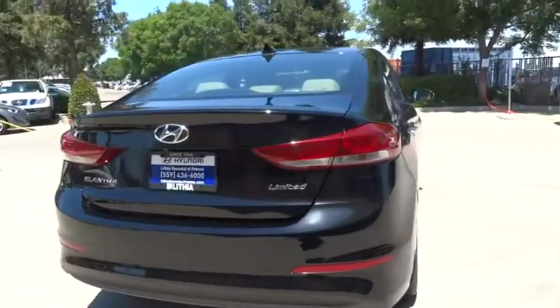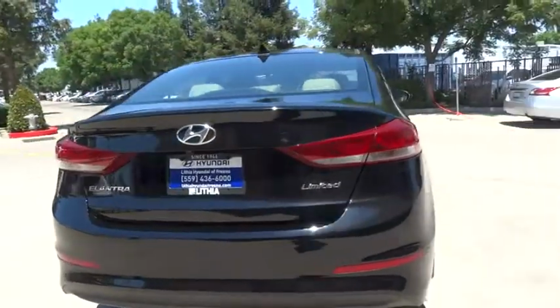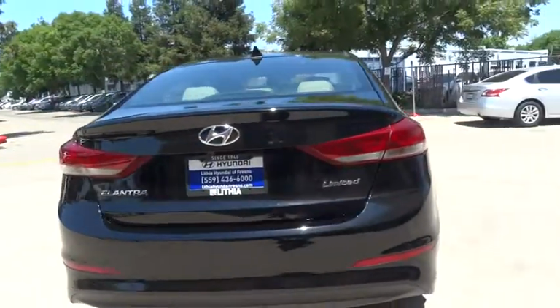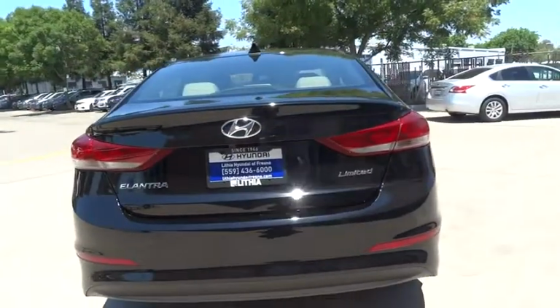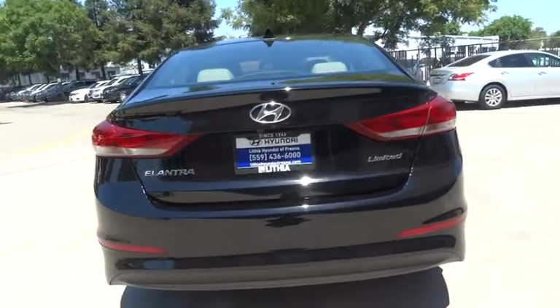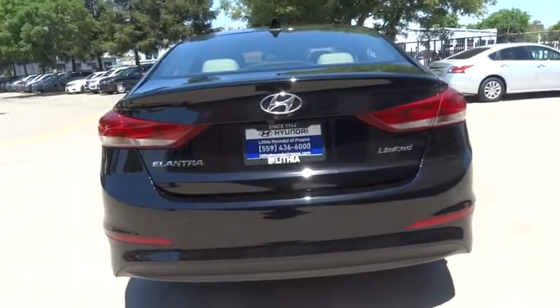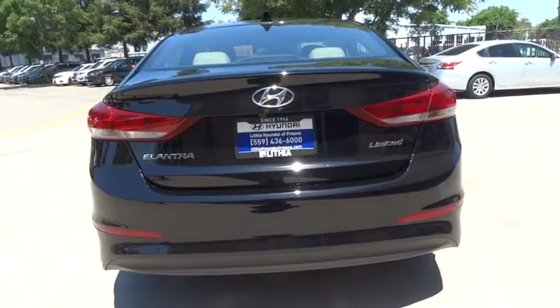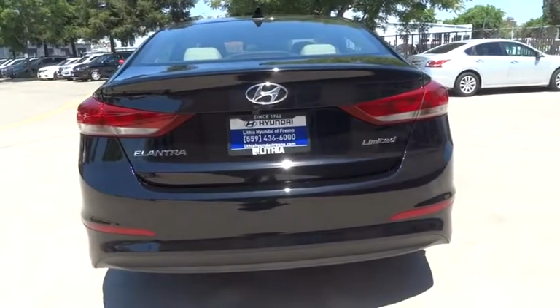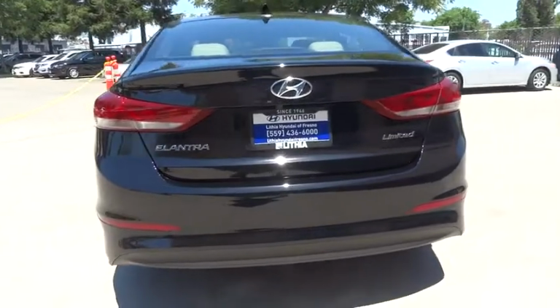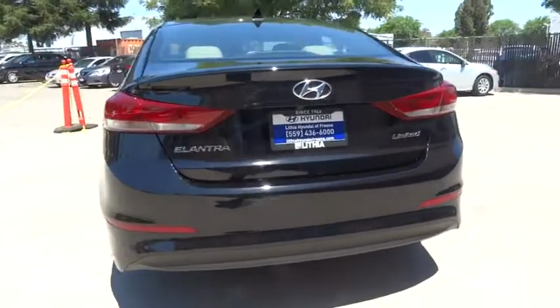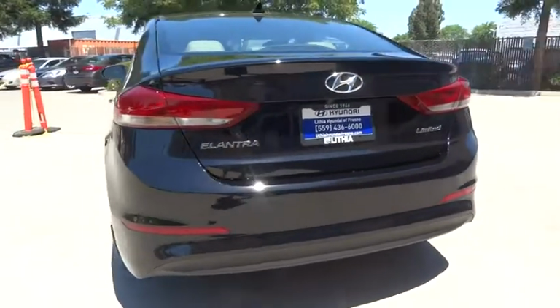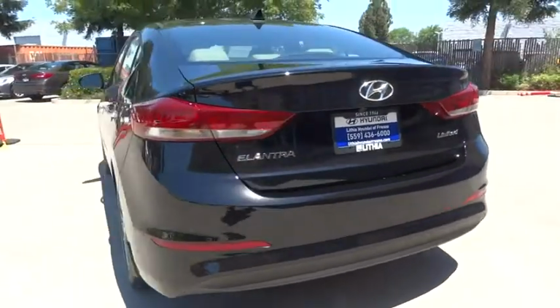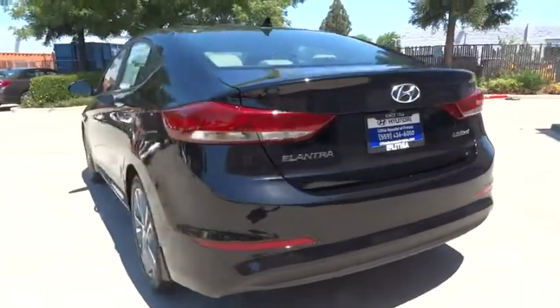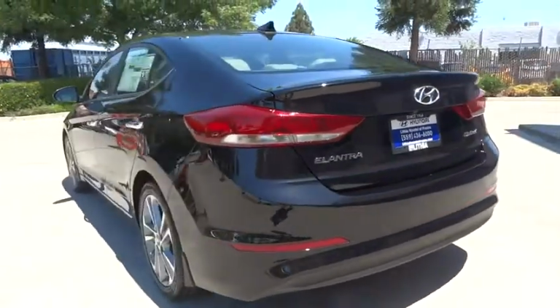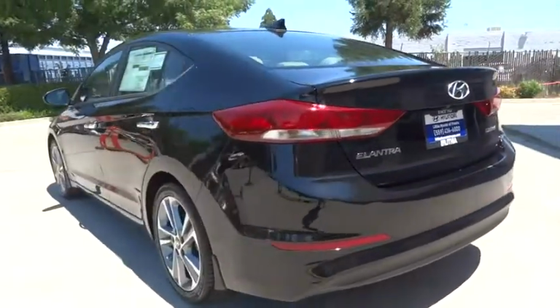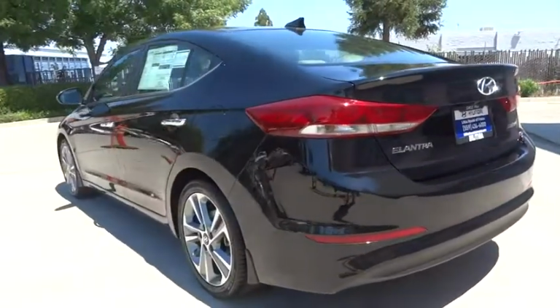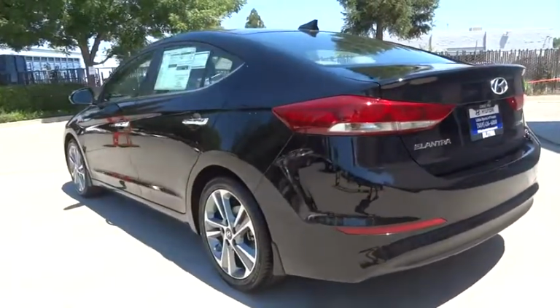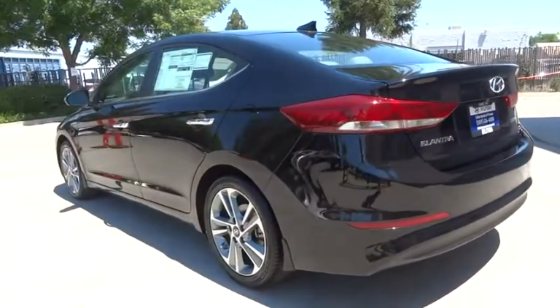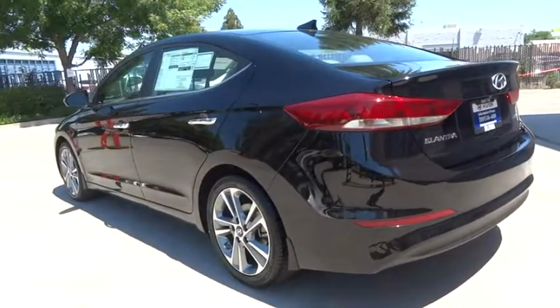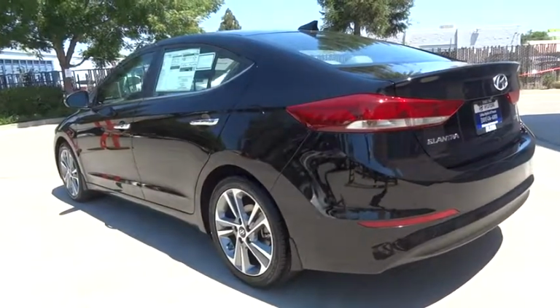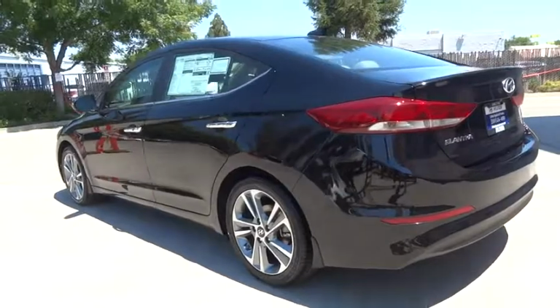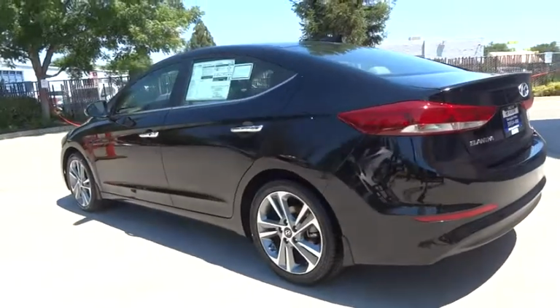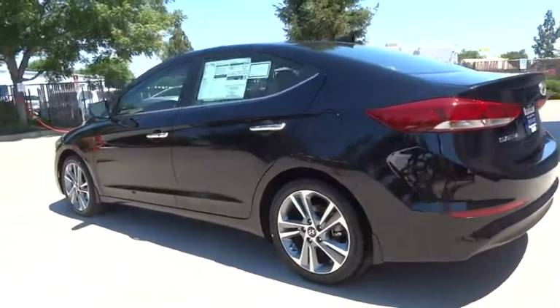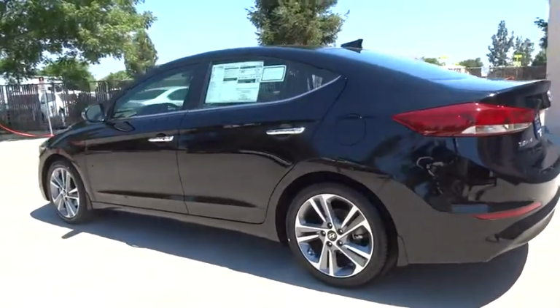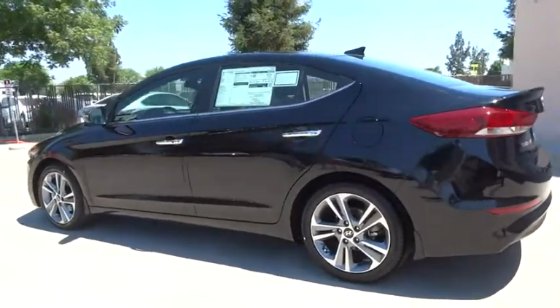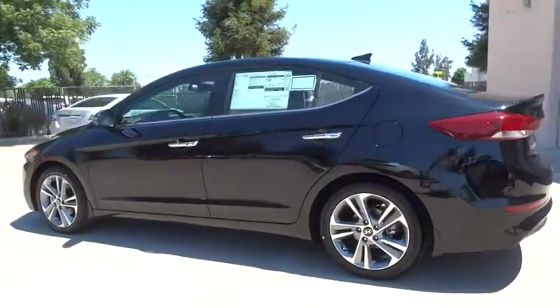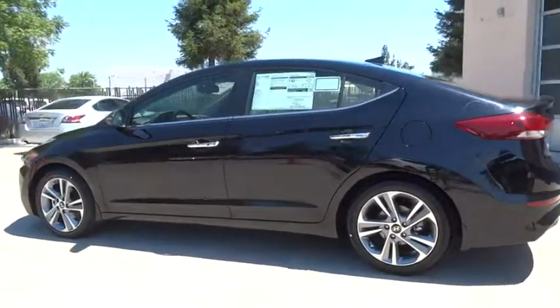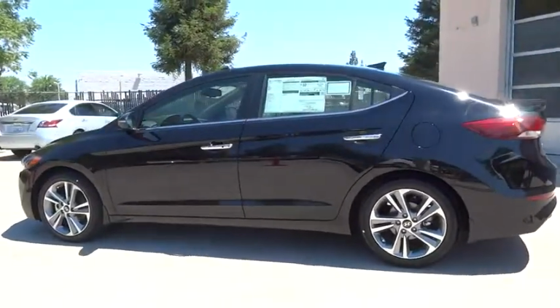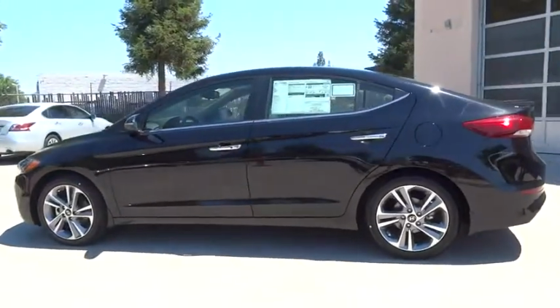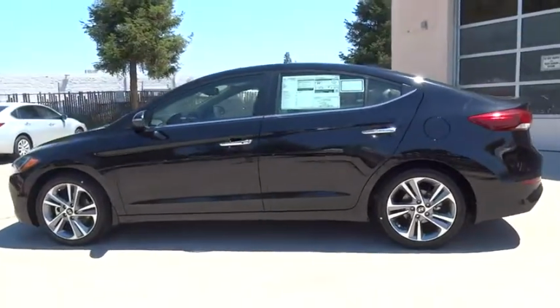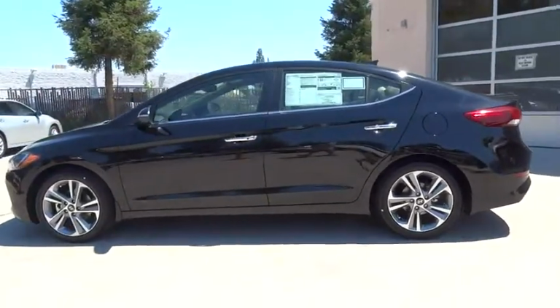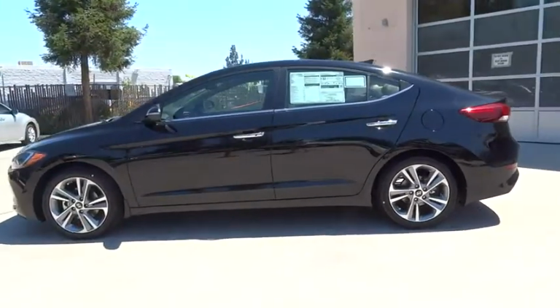Here are some of this vehicle's great options: keyless entry, backup camera, leather wrapped steering wheel, driver lumbar, power steering, adjustable steering wheel, cruise control, four-wheel disc brakes.